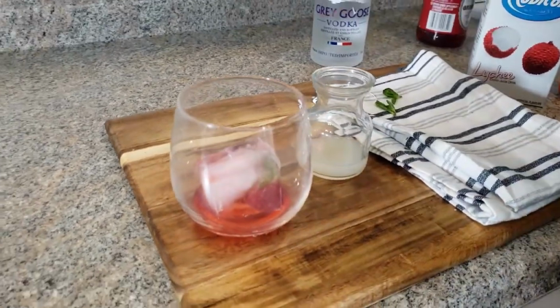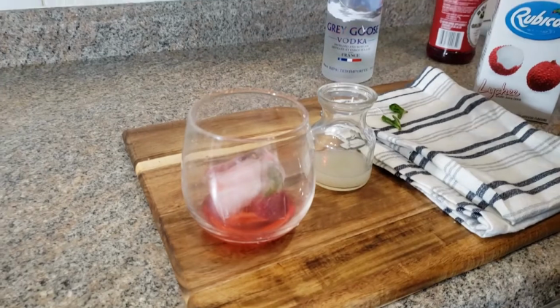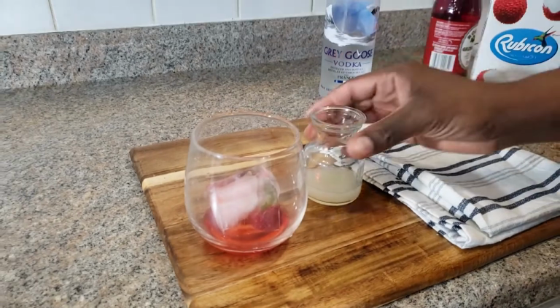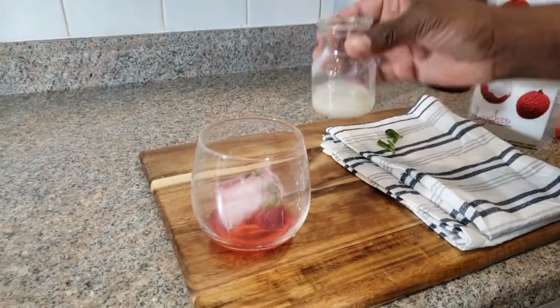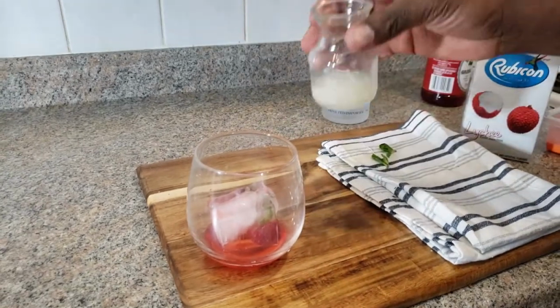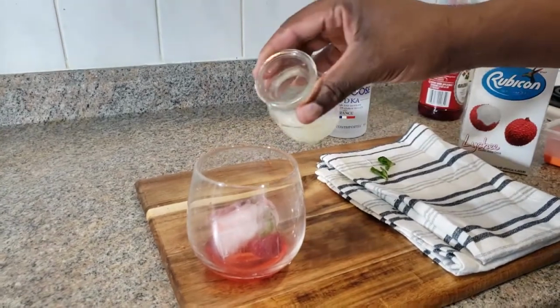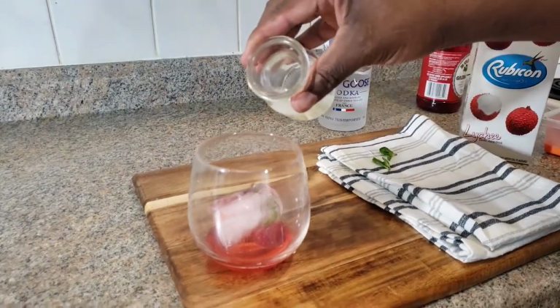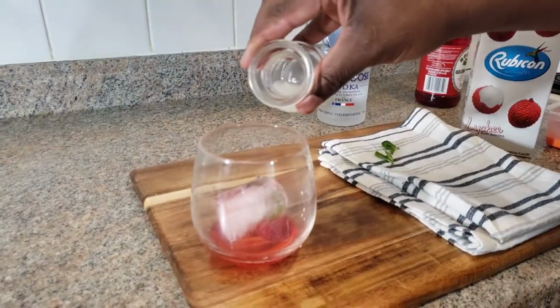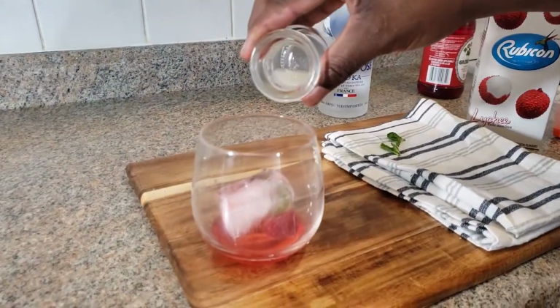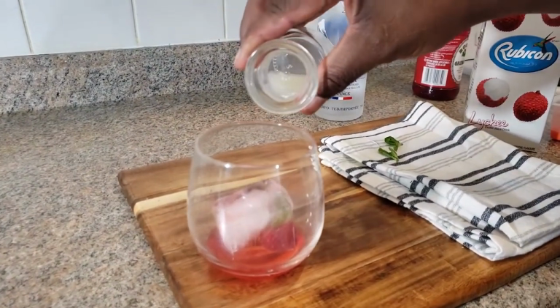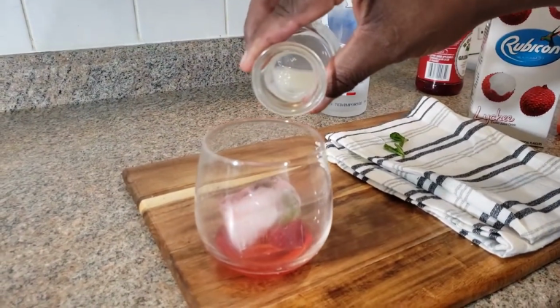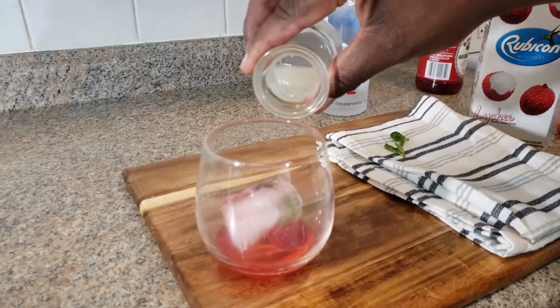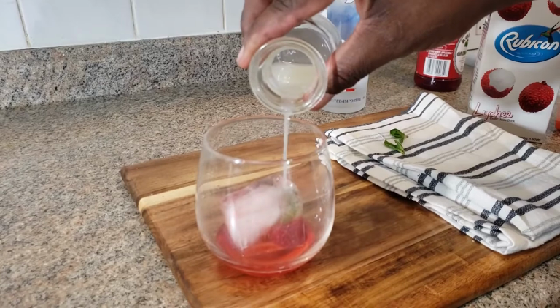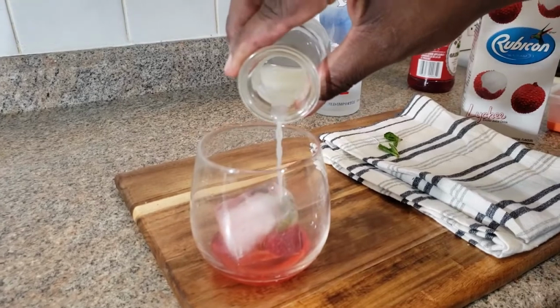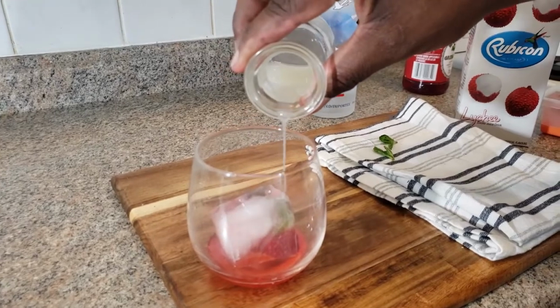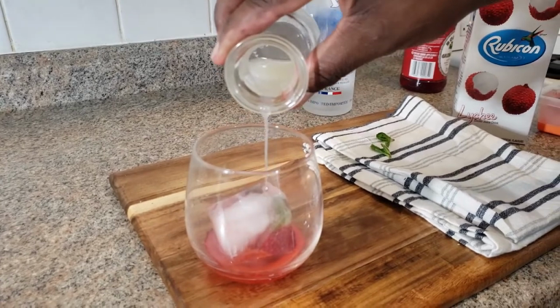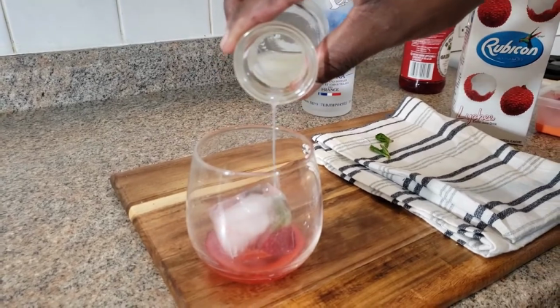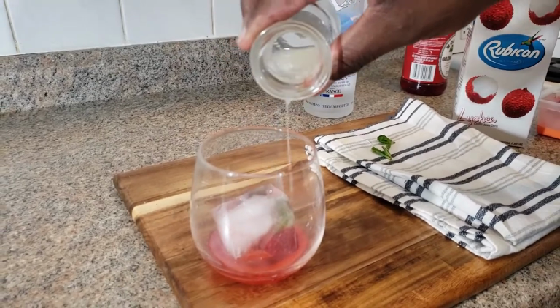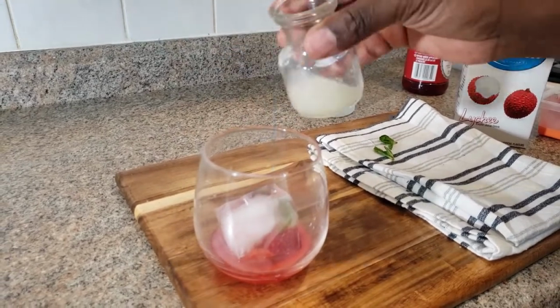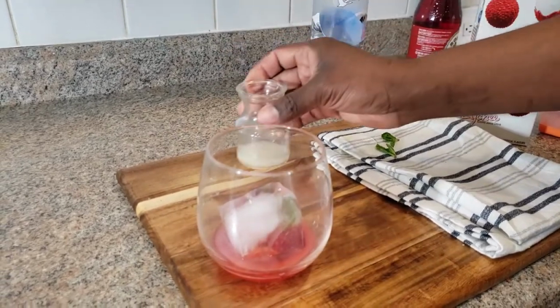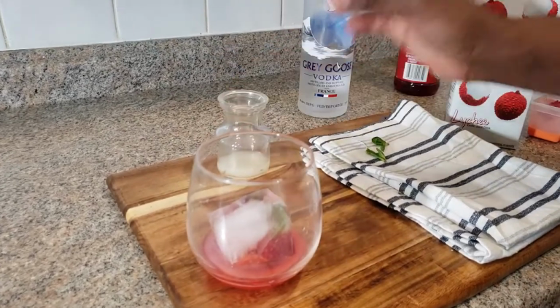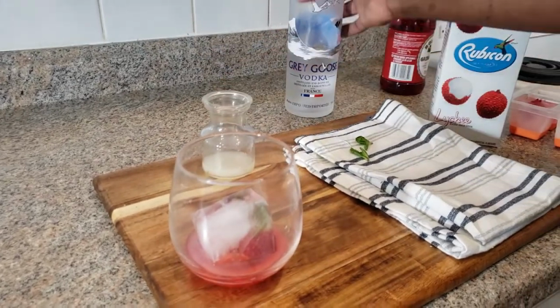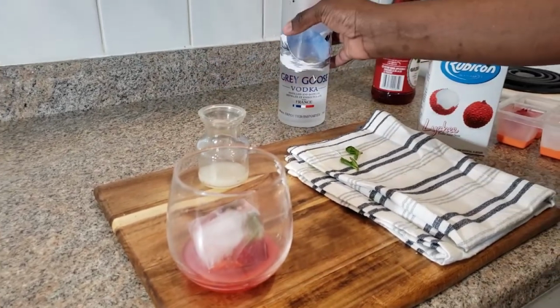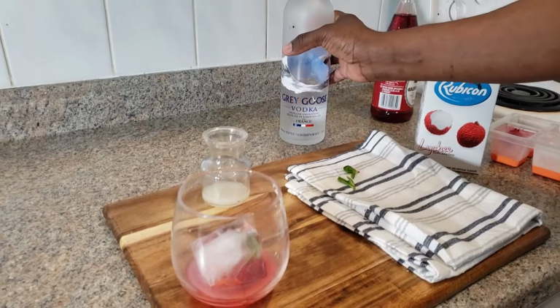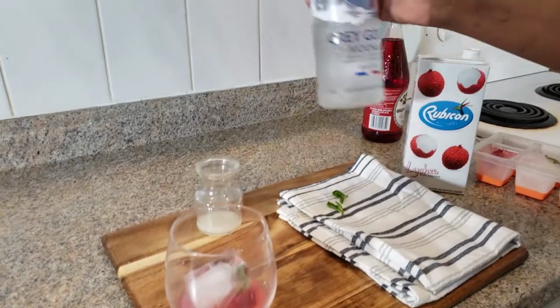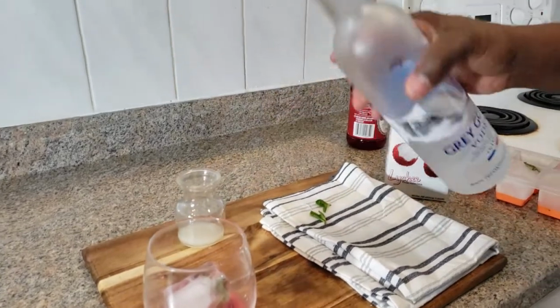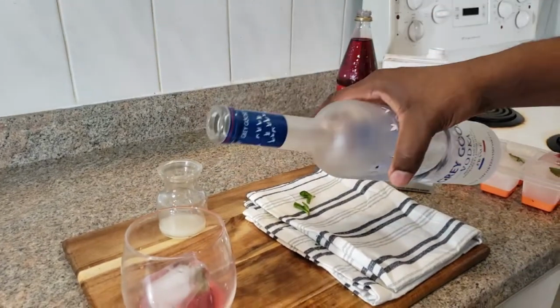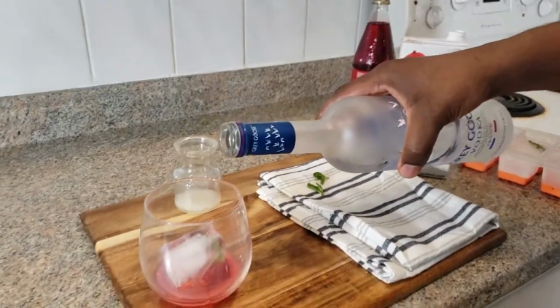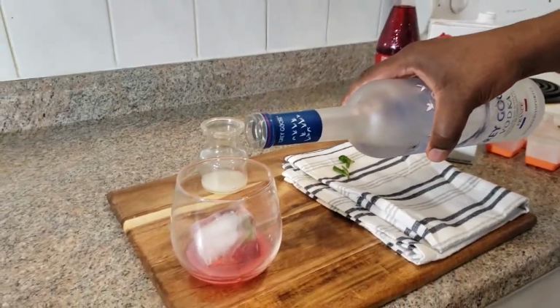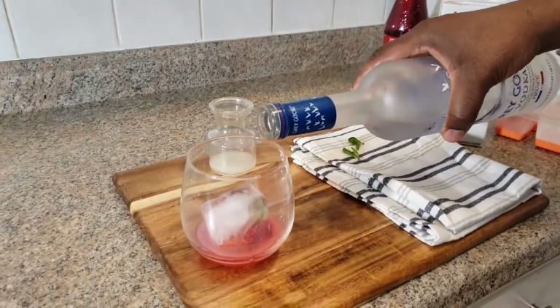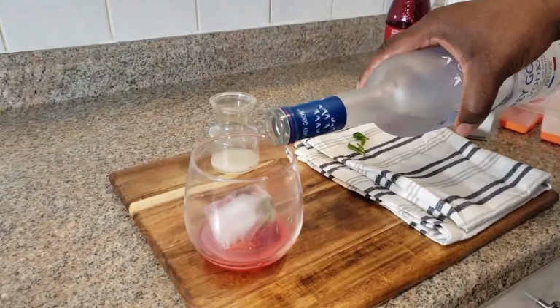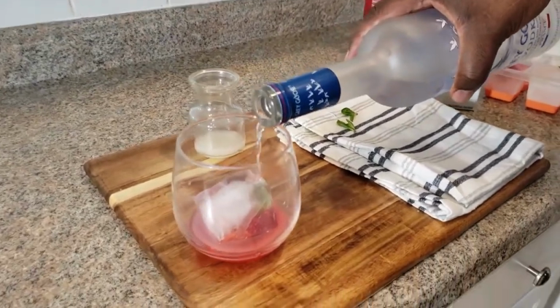Then we need to add our lemon juice — same 0.5 ounces of lemon juice. I'm going to add some sourness to it. Then we need to add our vodka, two ounces.